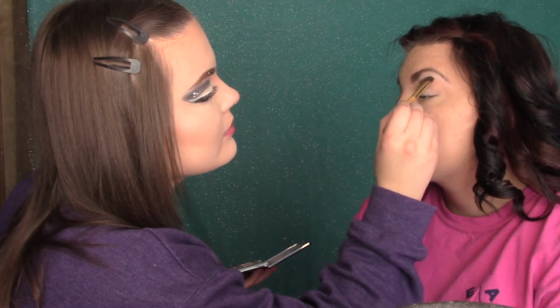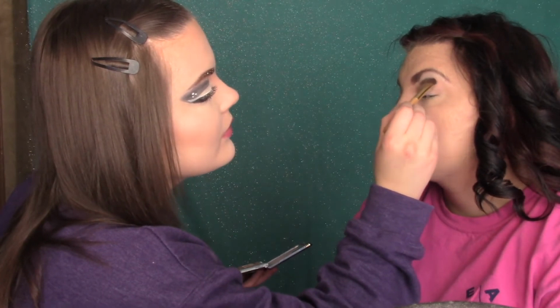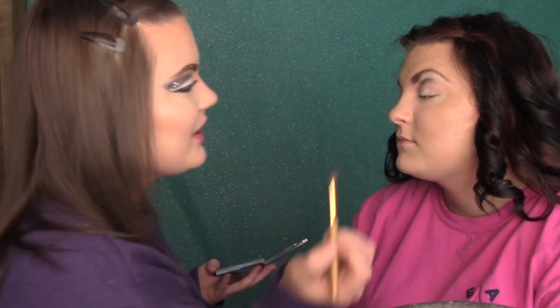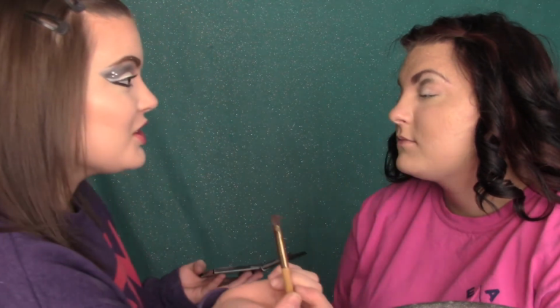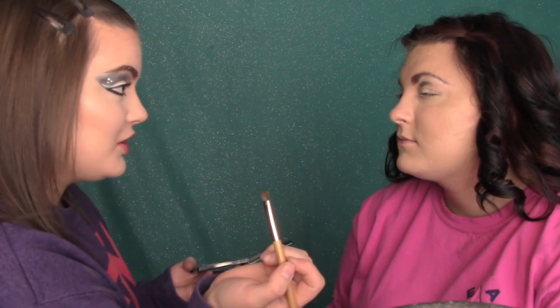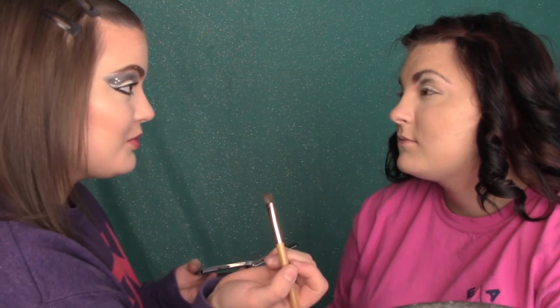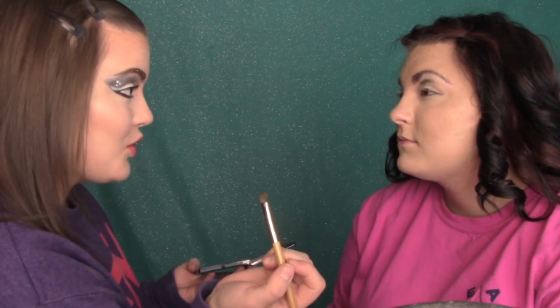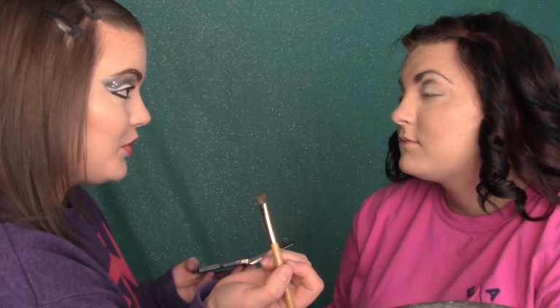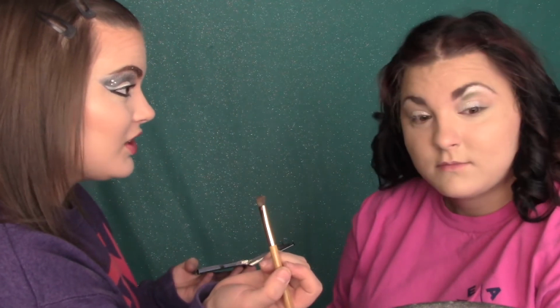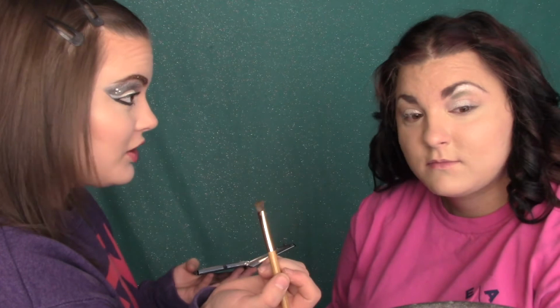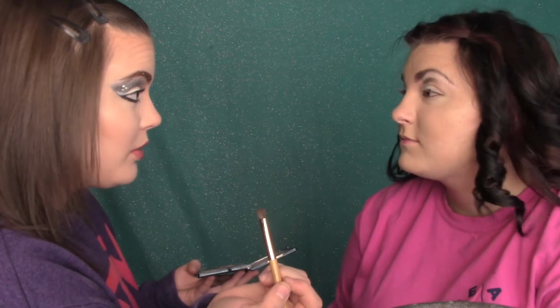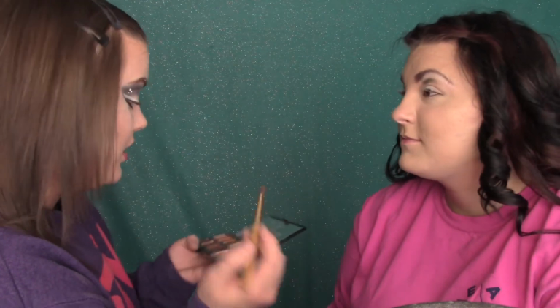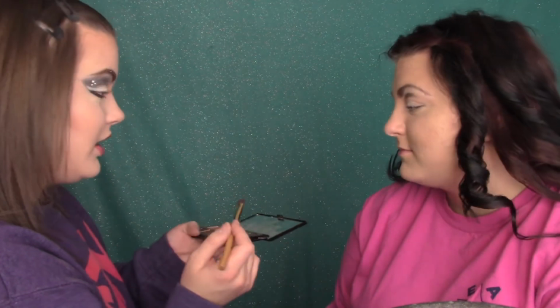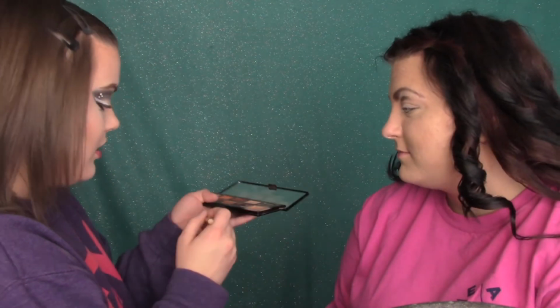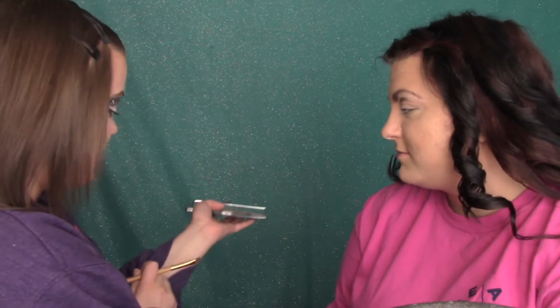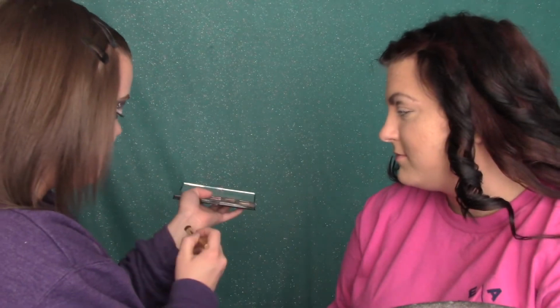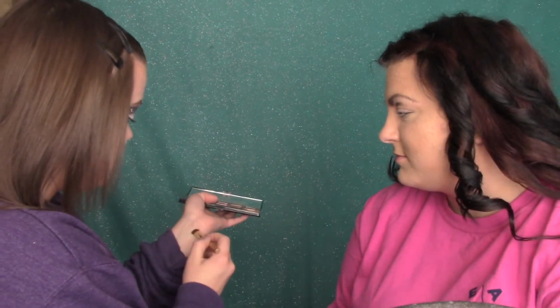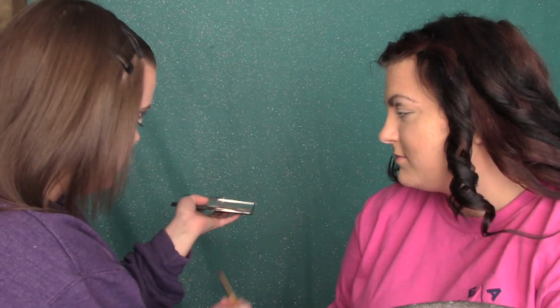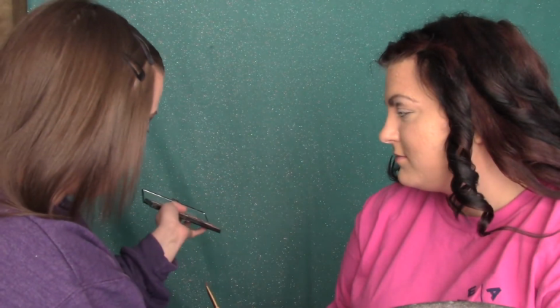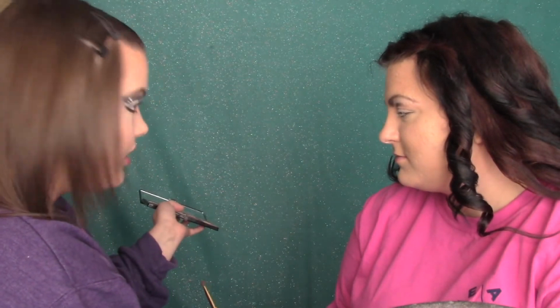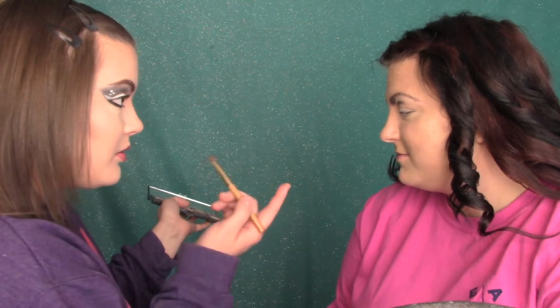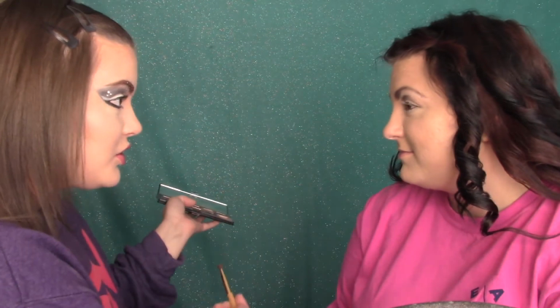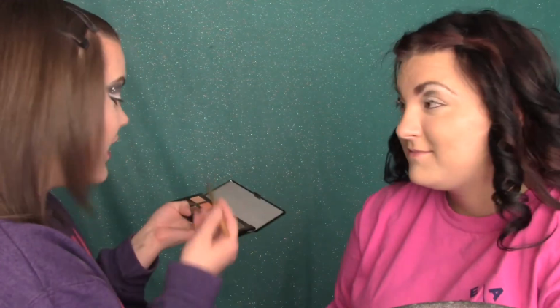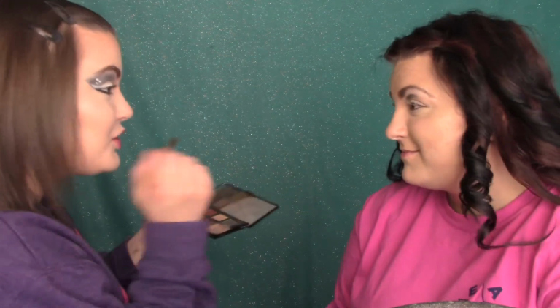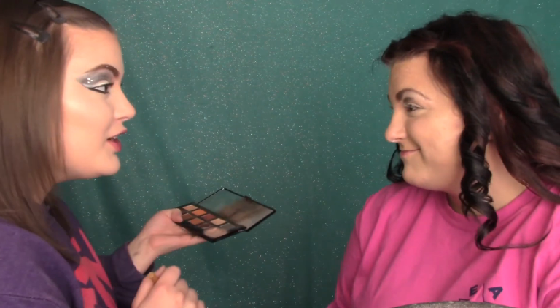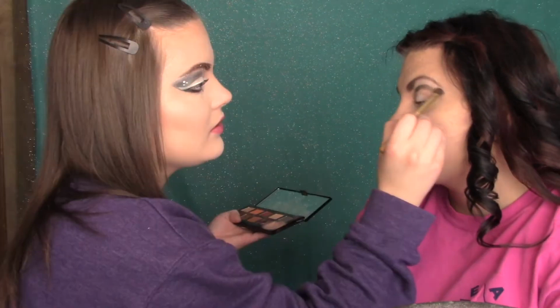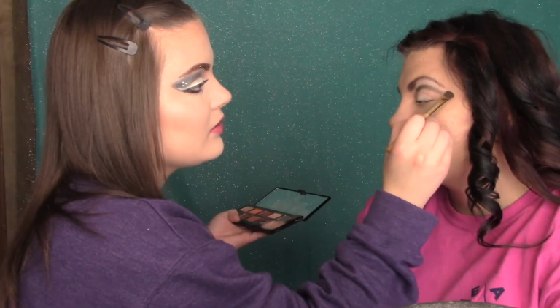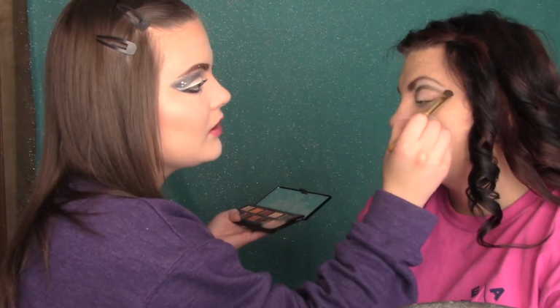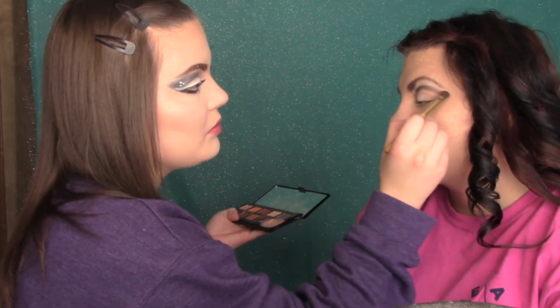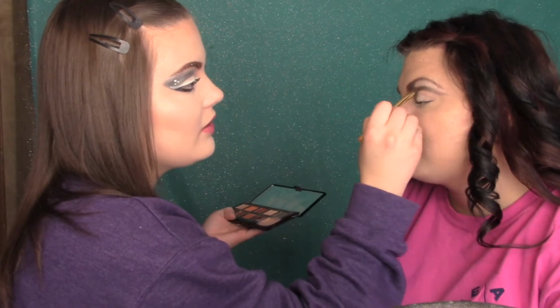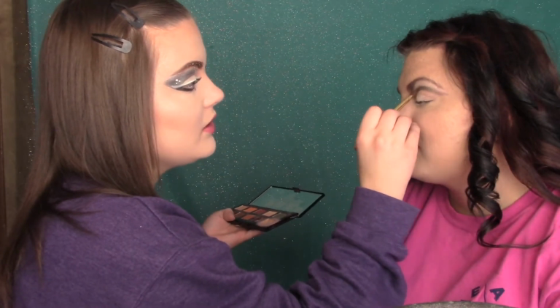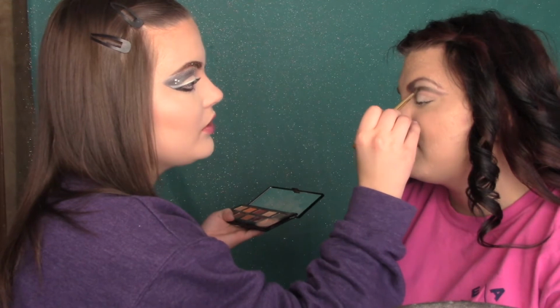Oh my gosh, this green shows up so good on you! It does not show up on me — like watch. Look at that, look at you. That's how it should look. I wish I could pop it out and send this home with you.